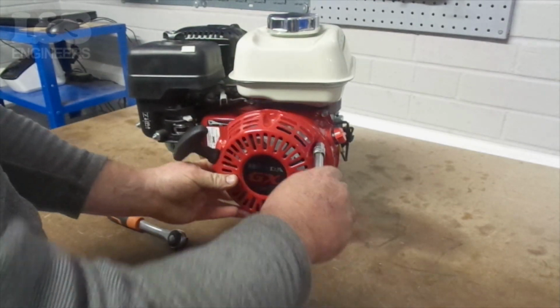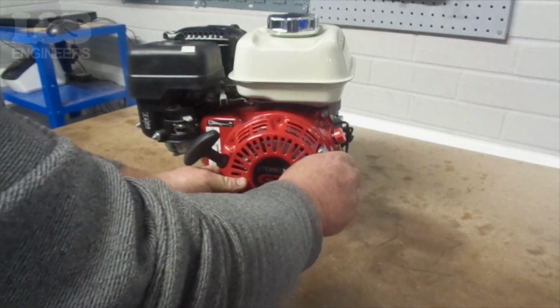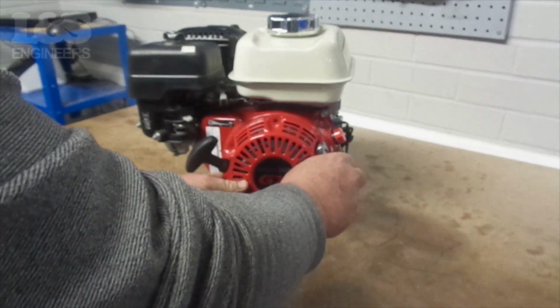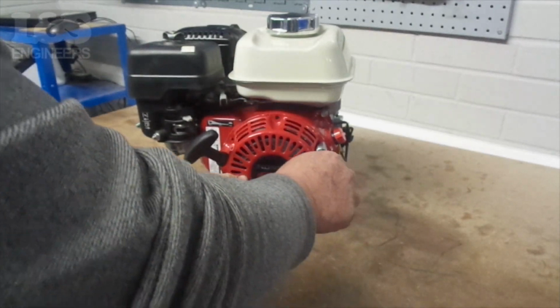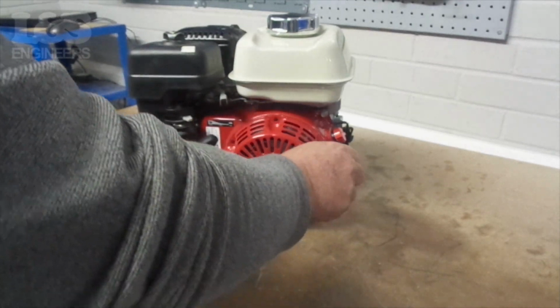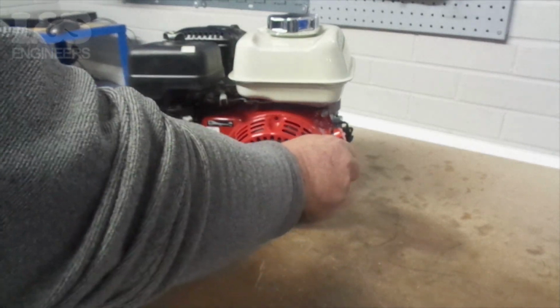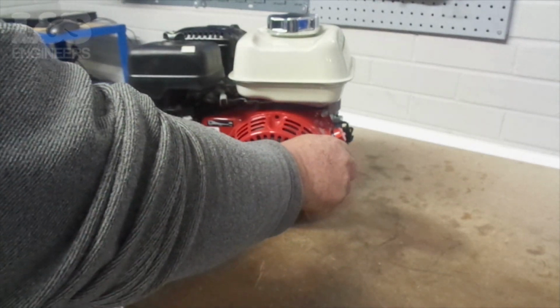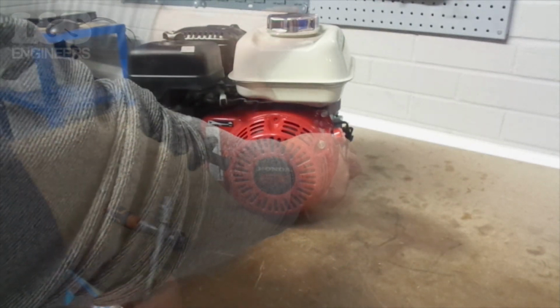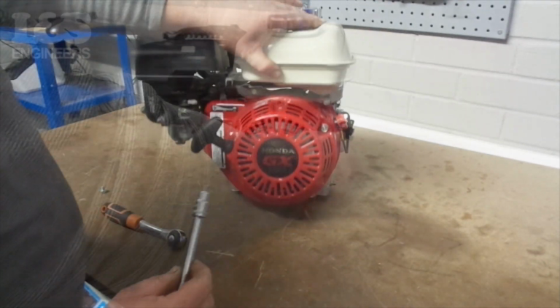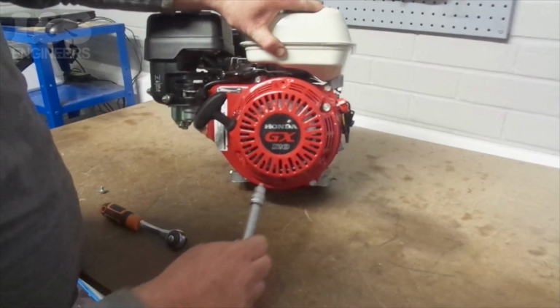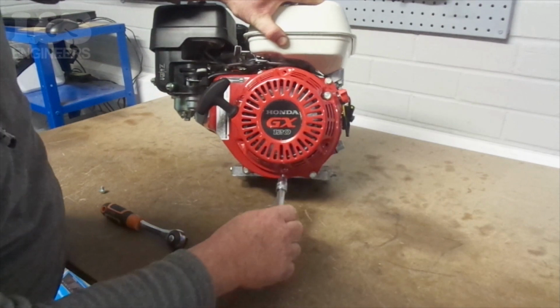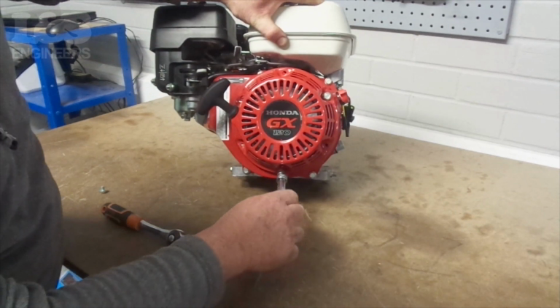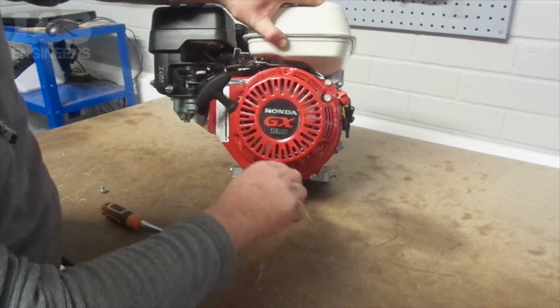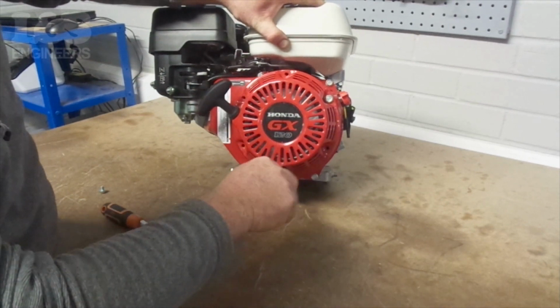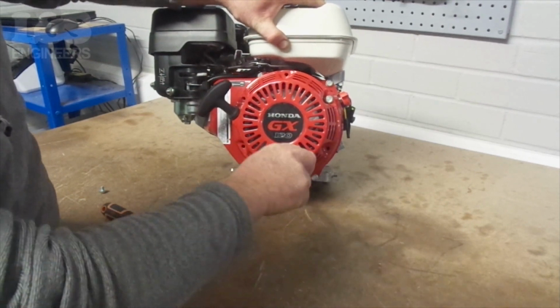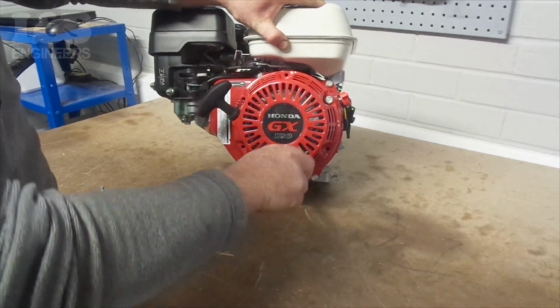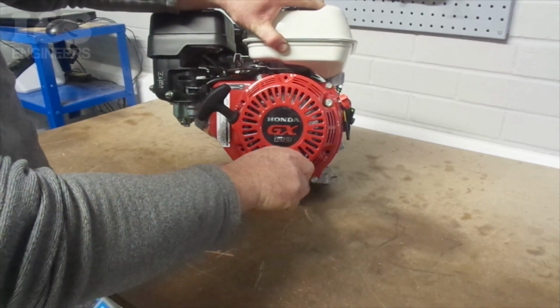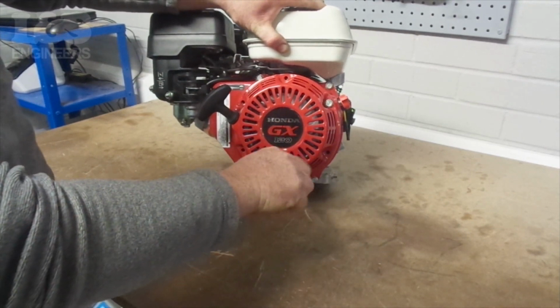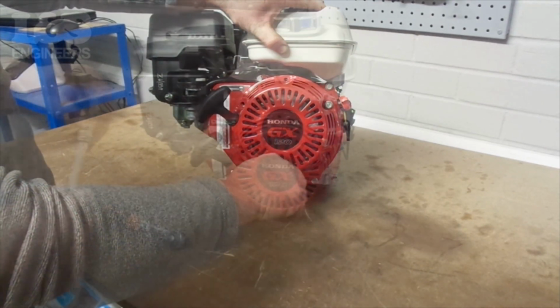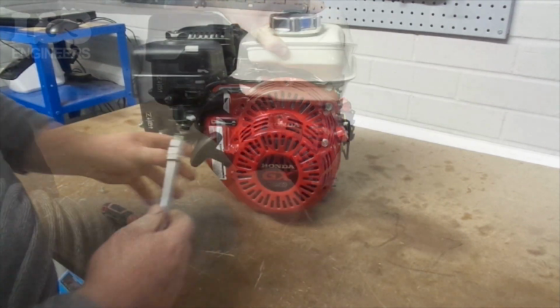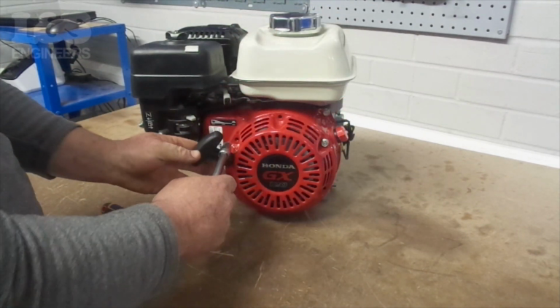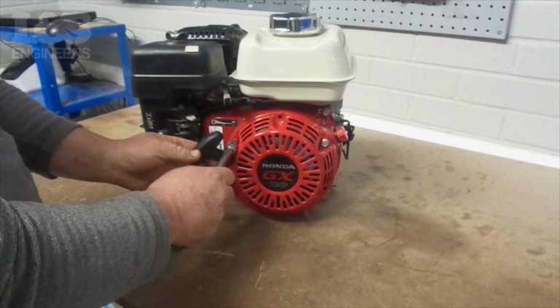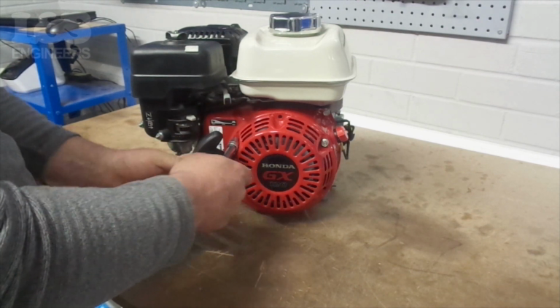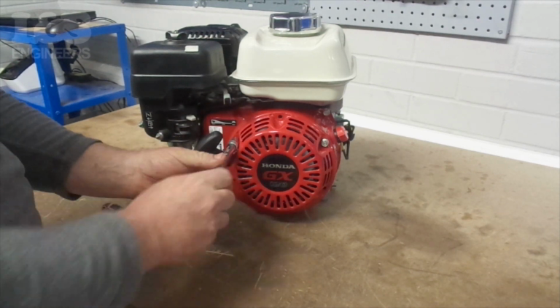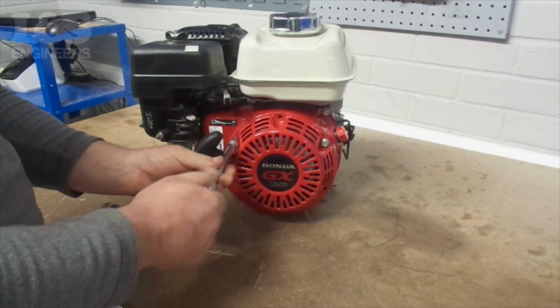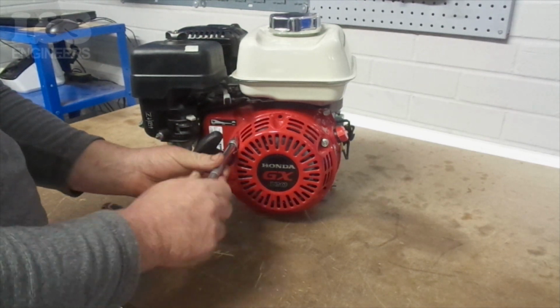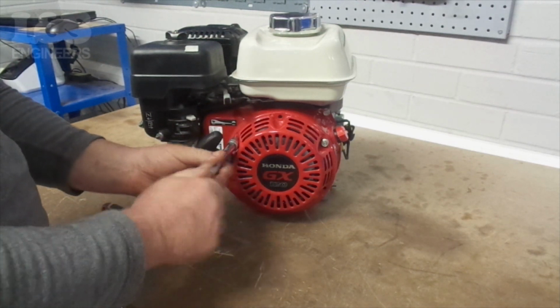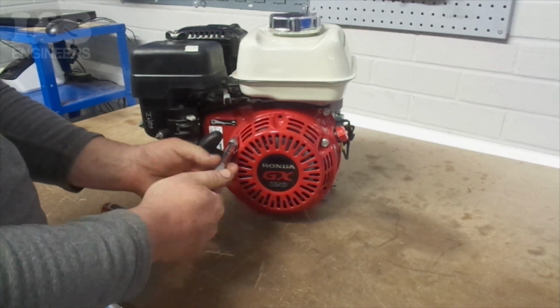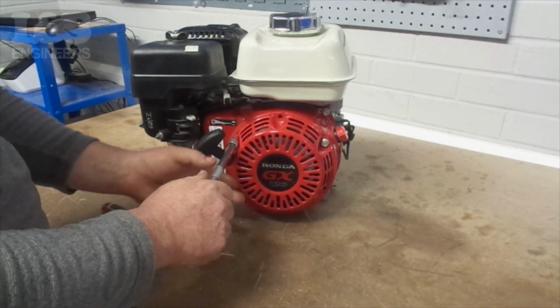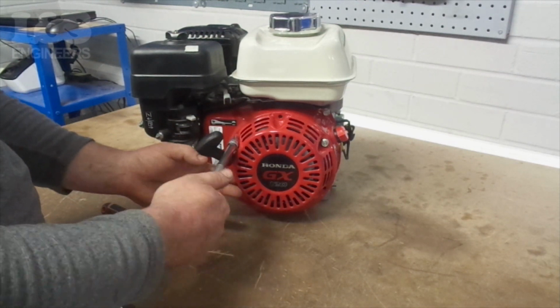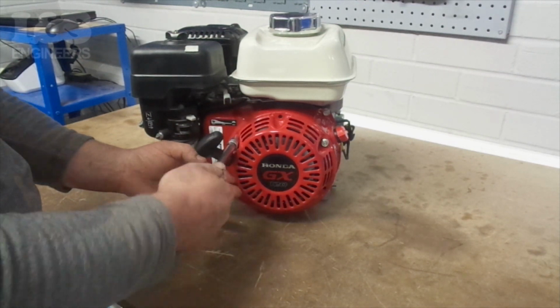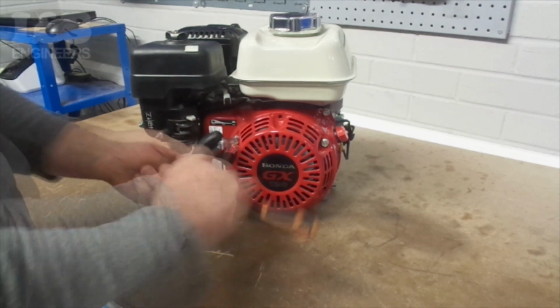Place your new recoil assembly in position and secure using the 10mm hex socket spanner. The engines are fitted with three bolts as standard, these are listed below. You can then return to tighten to make sure the assembly is securely on.